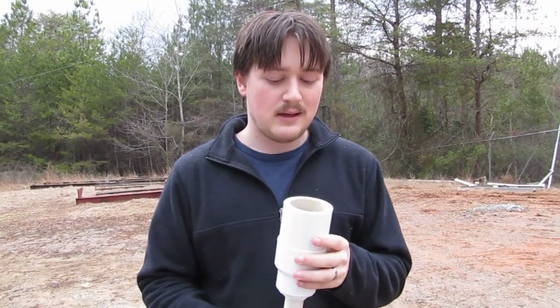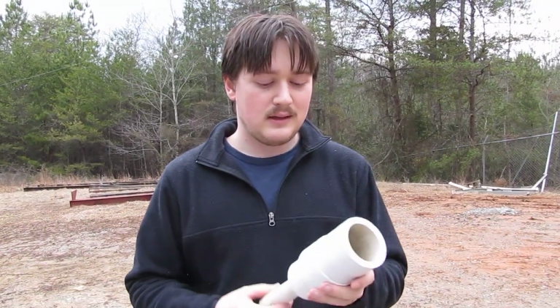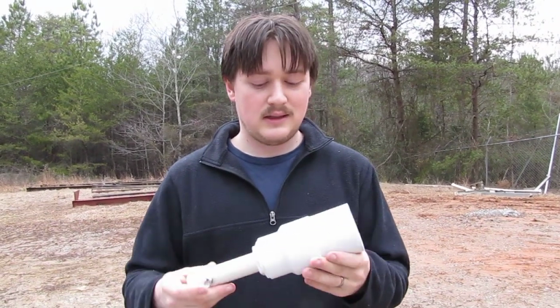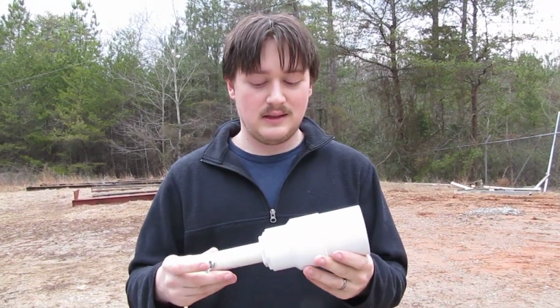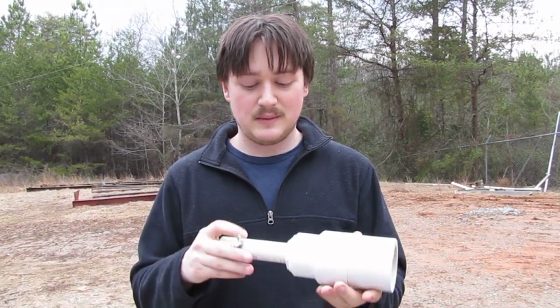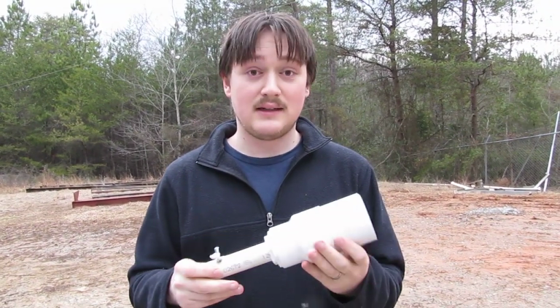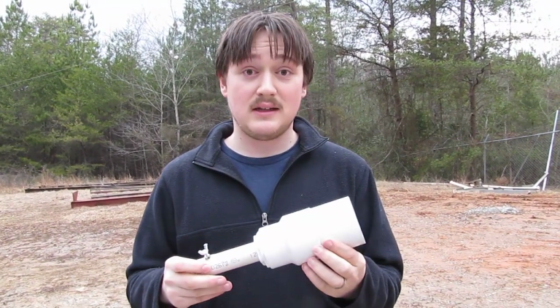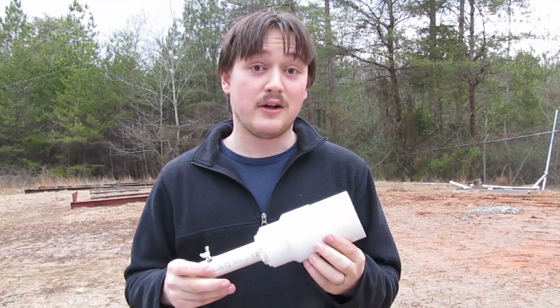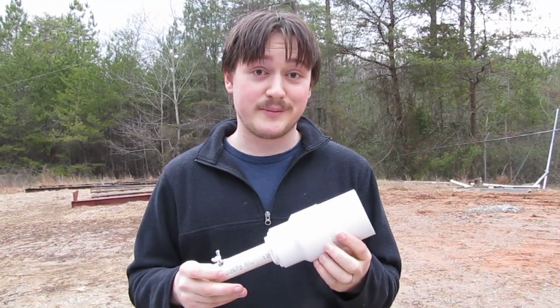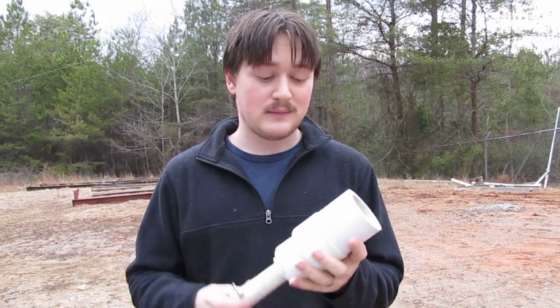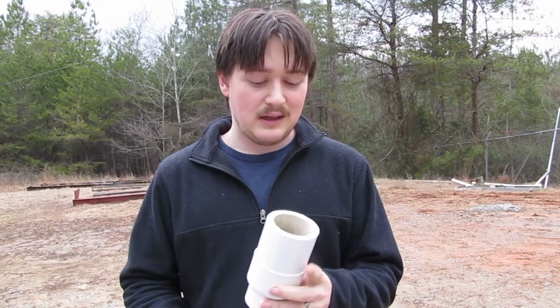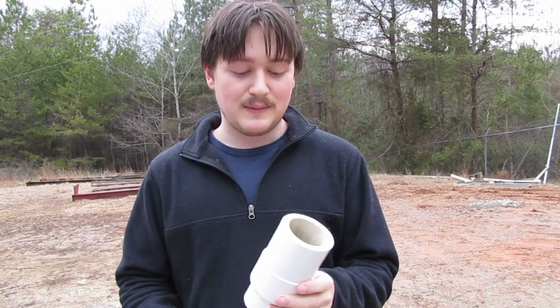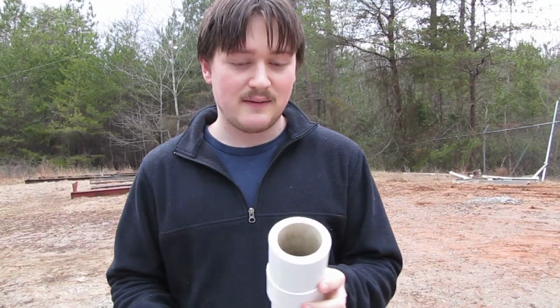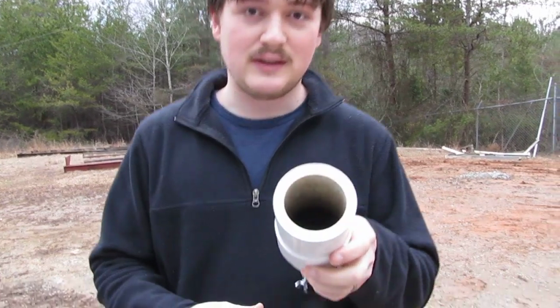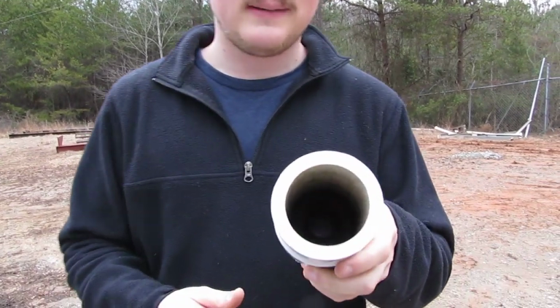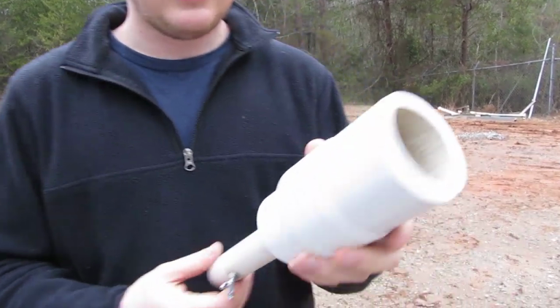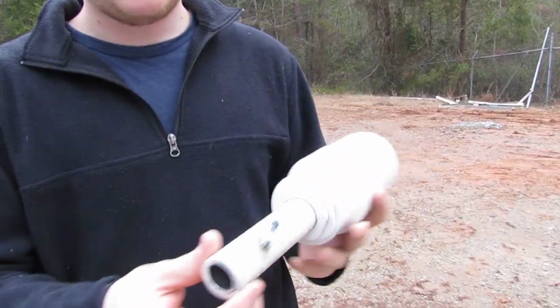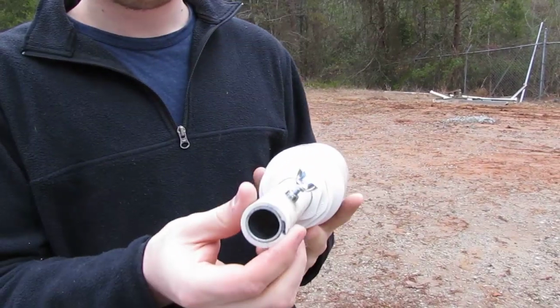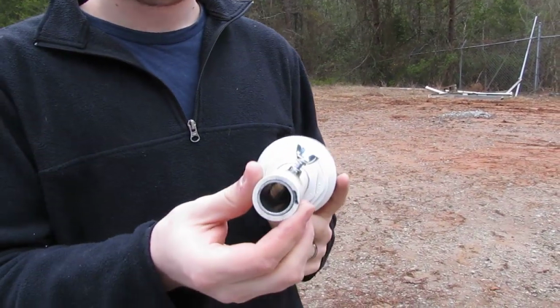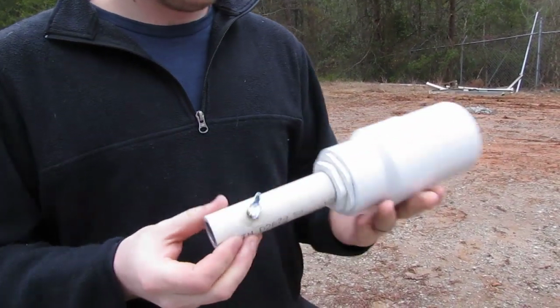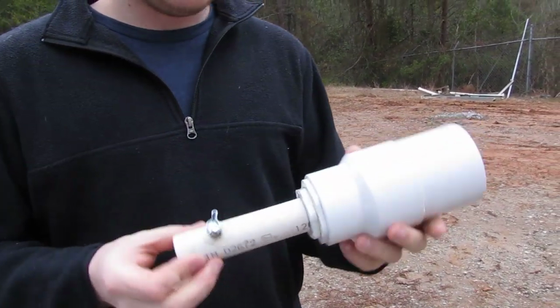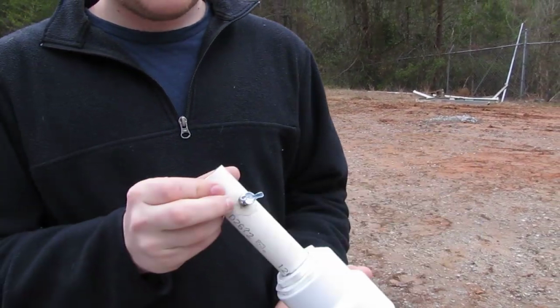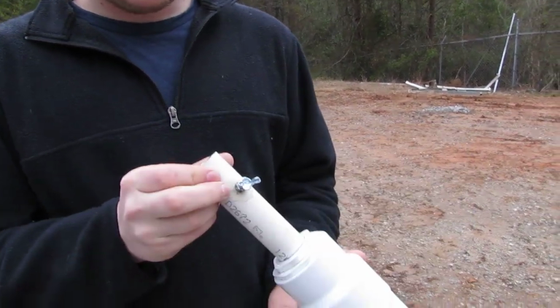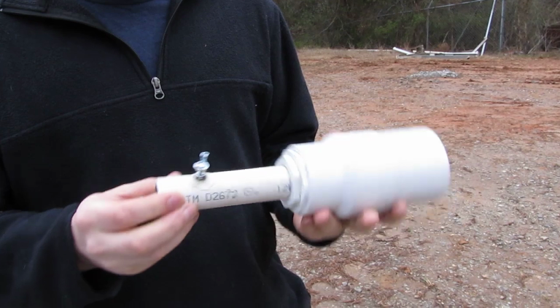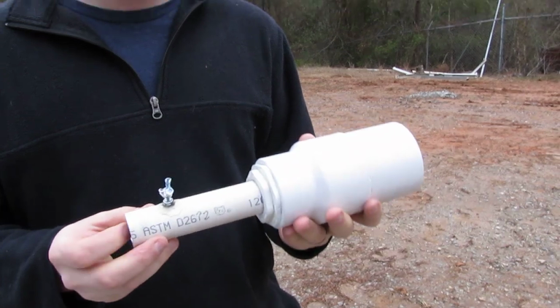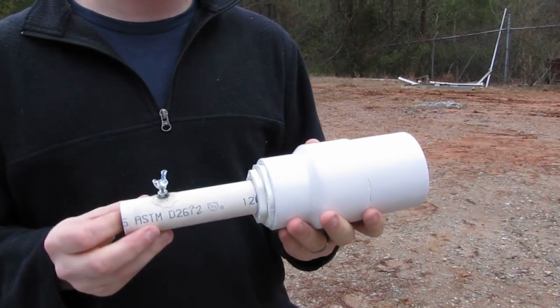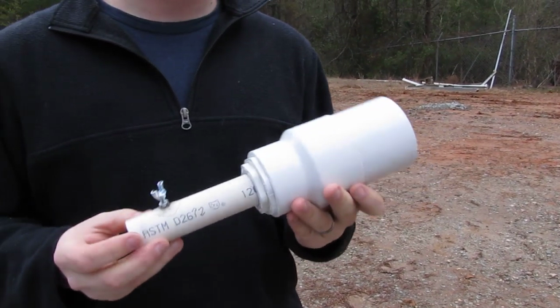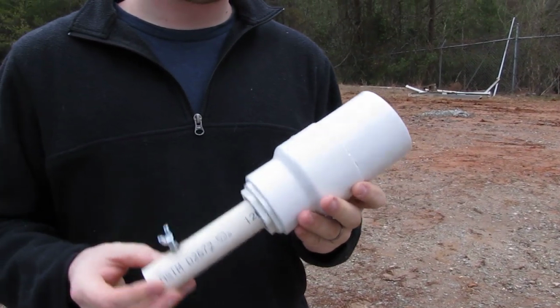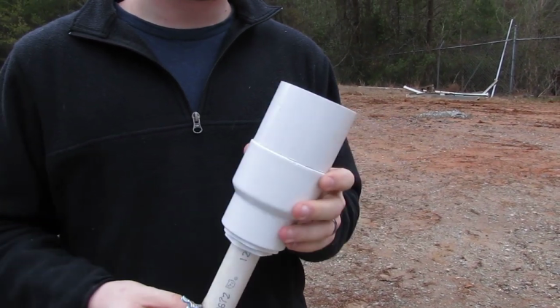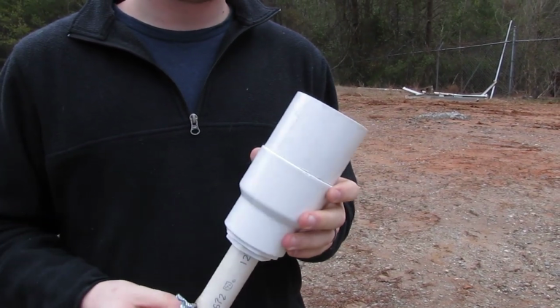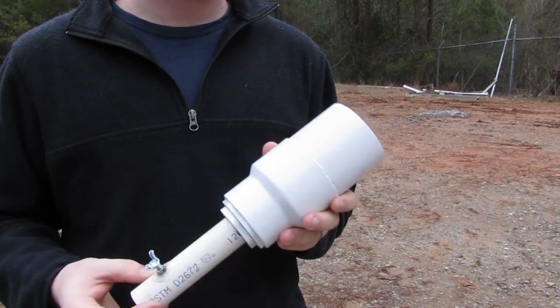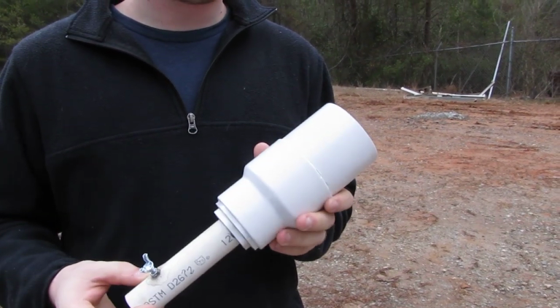This is my tennis ball launcher. It's made out of PVC and aluminum tubing and it fits on any 22mm standard NATO rifle grenade launcher.